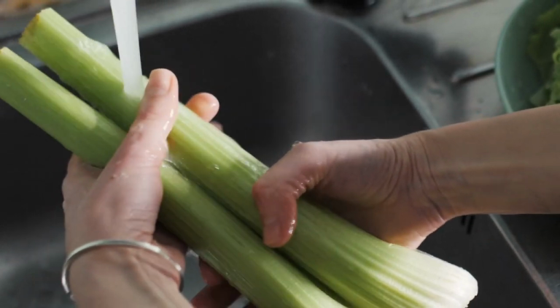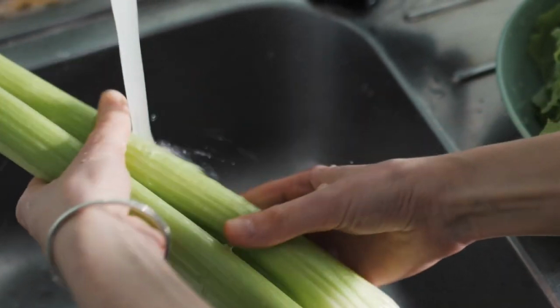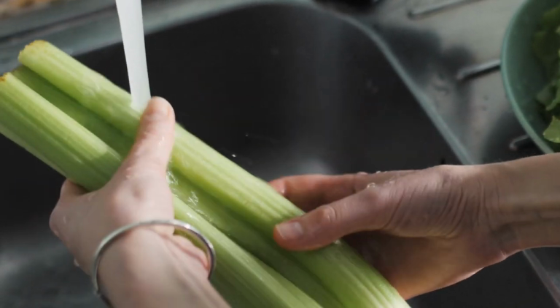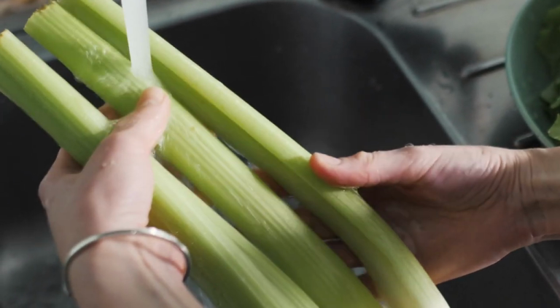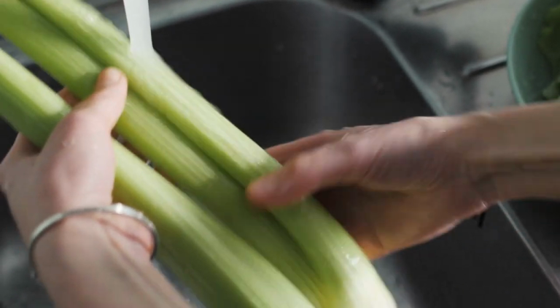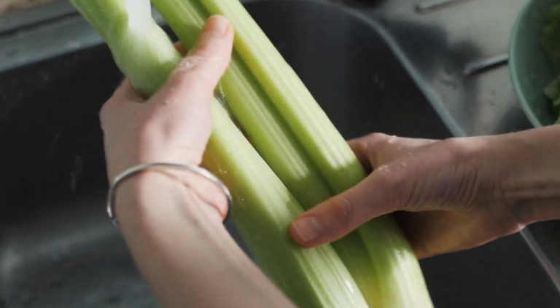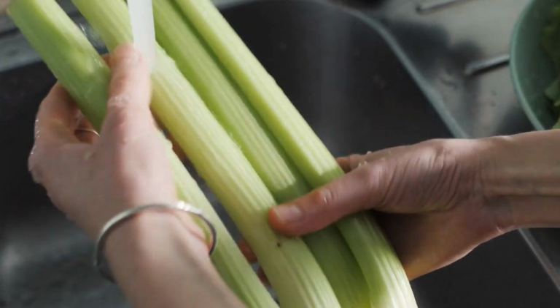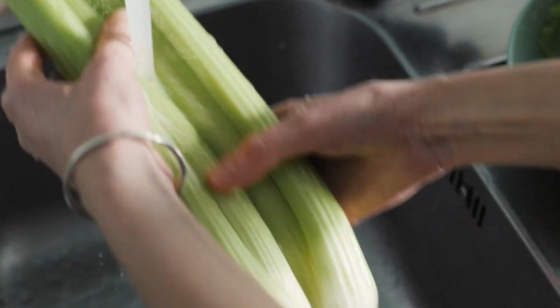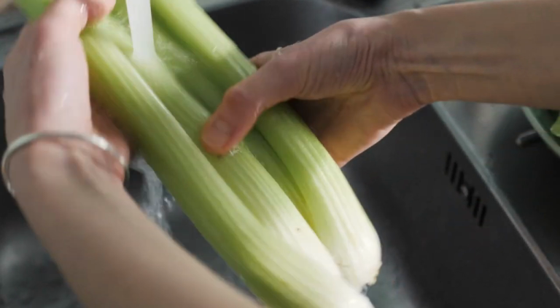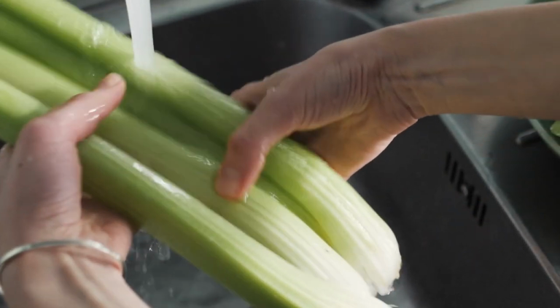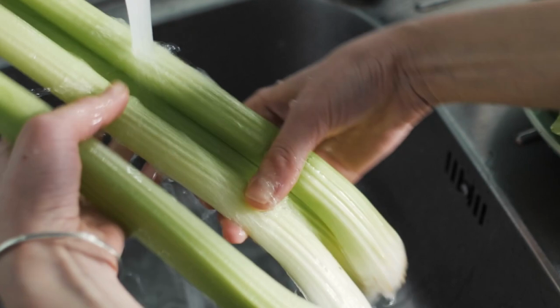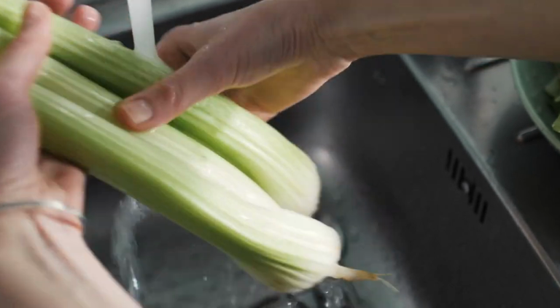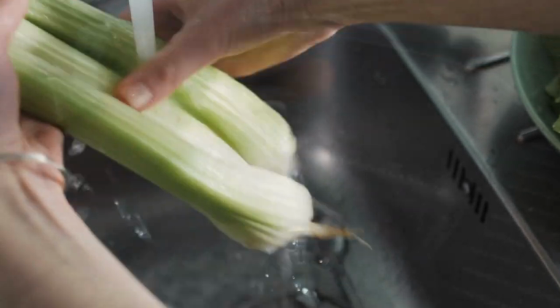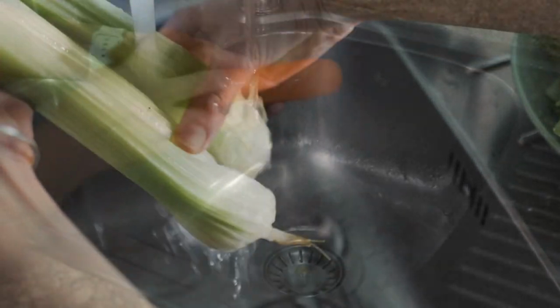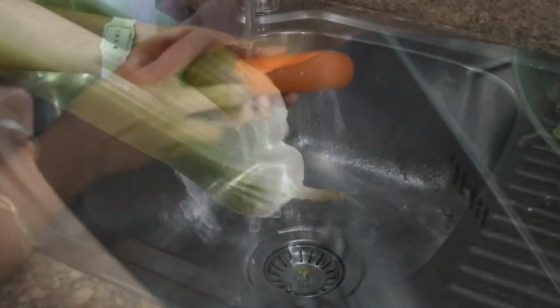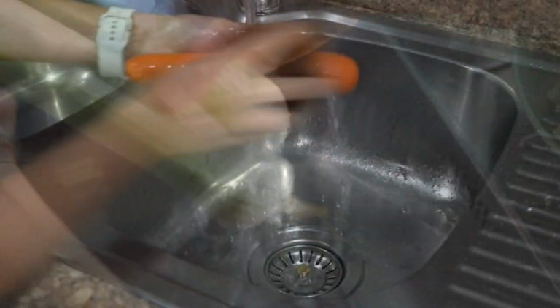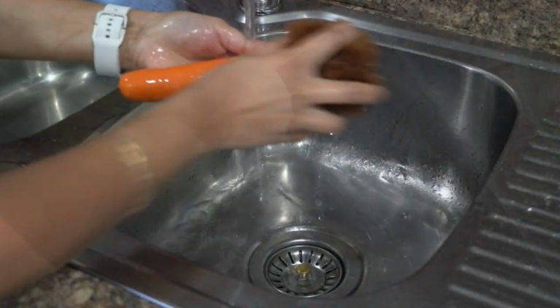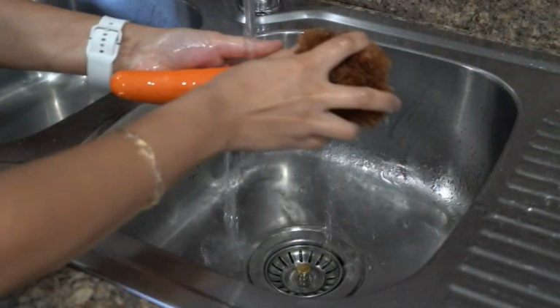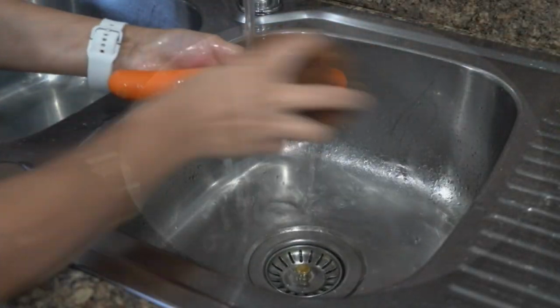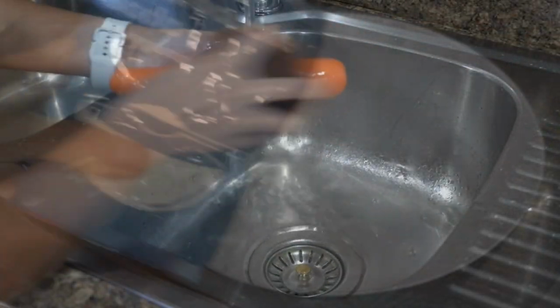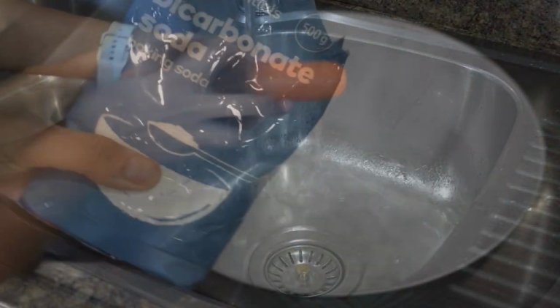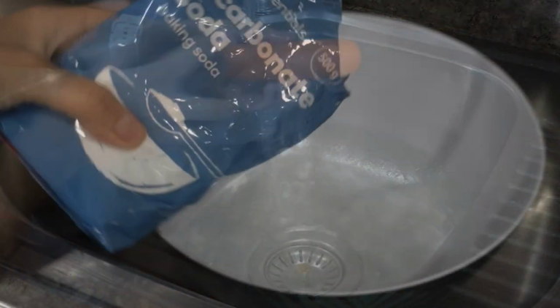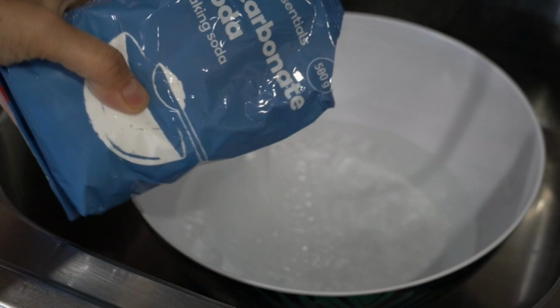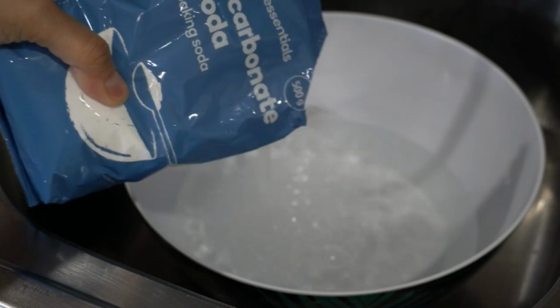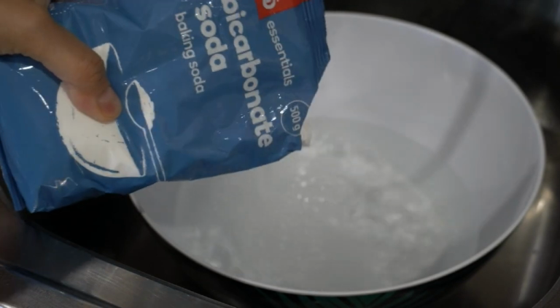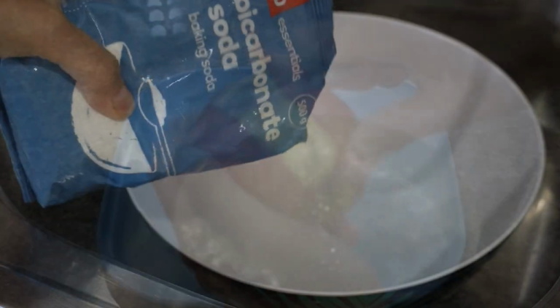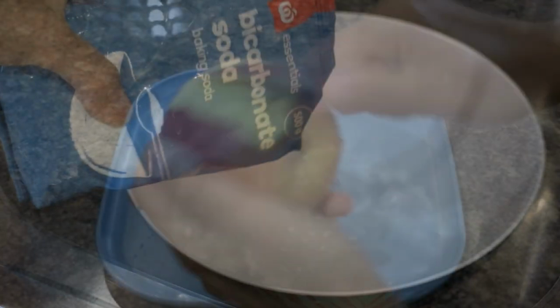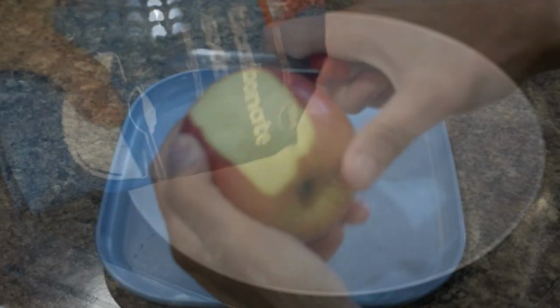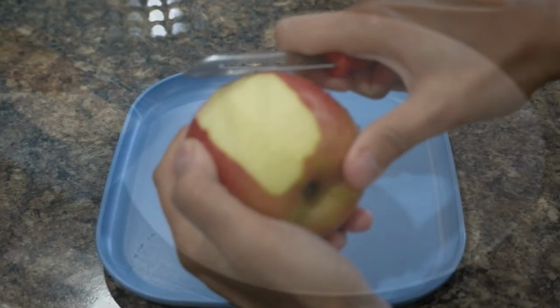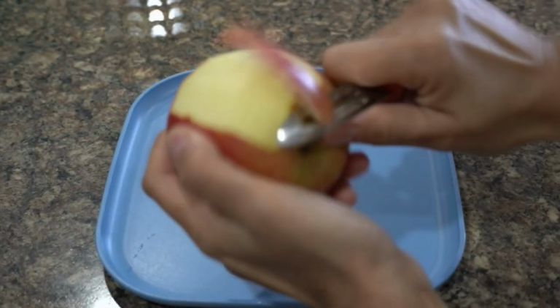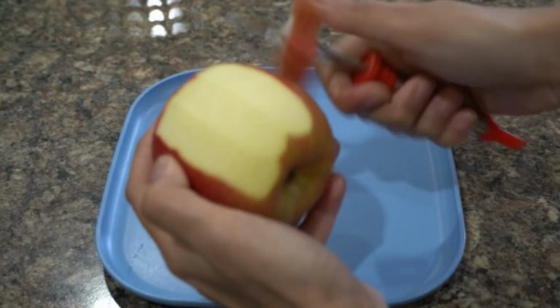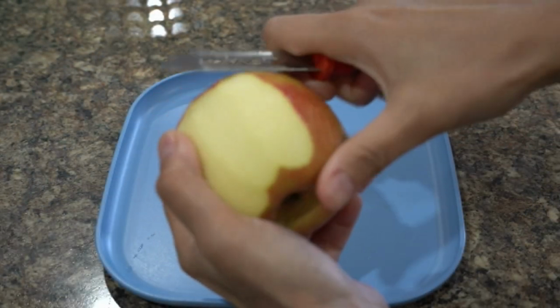Using any of these evidence-based practices can significantly reduce pesticide residues on fresh produce. However, scrubbing under cold water, washing with a baking soda solution, or peeling are the most excellent and accessible ways to reduce pesticides from your fruits and vegetables.